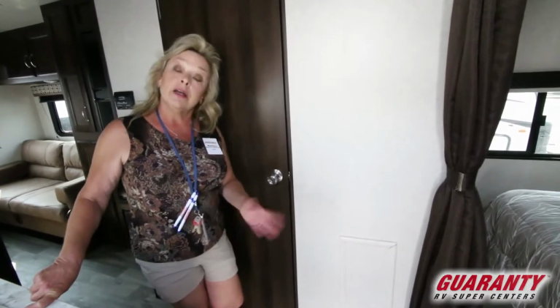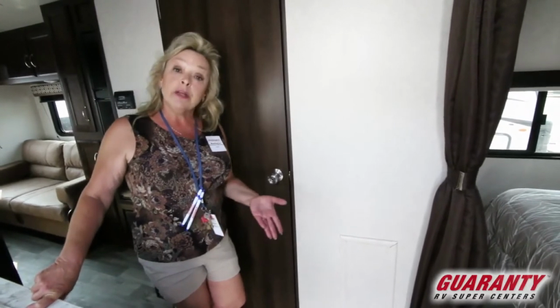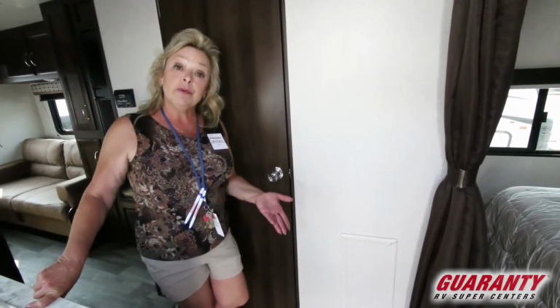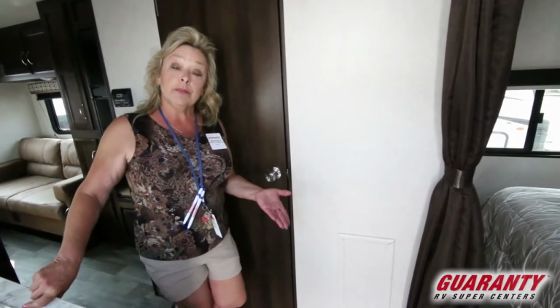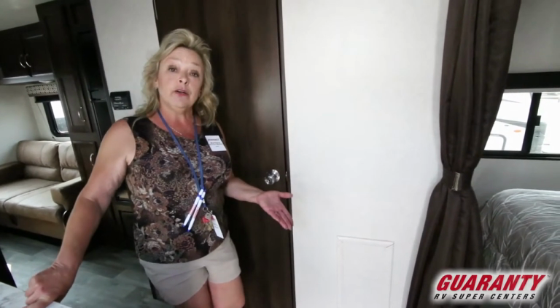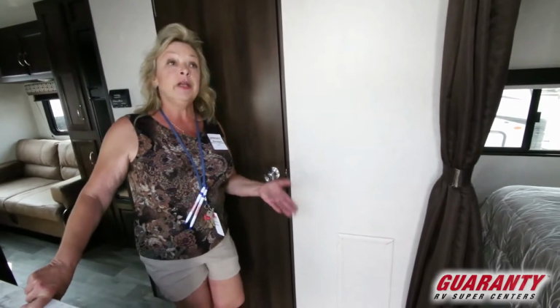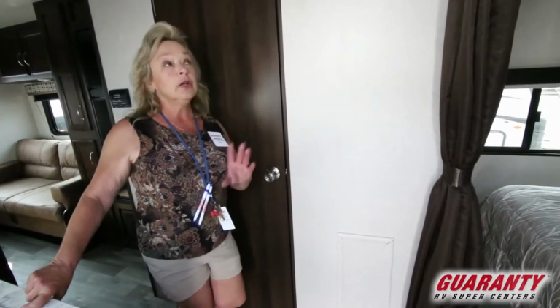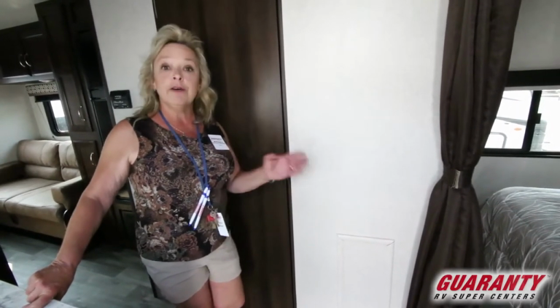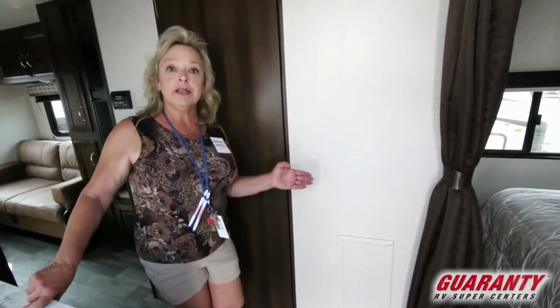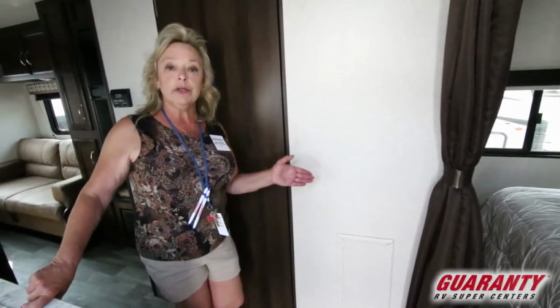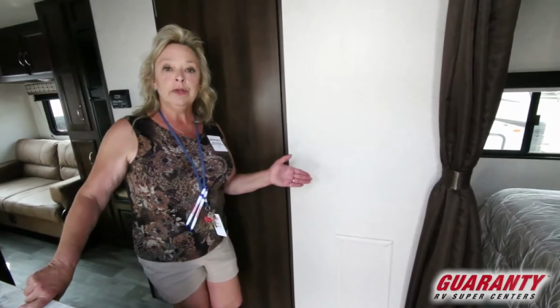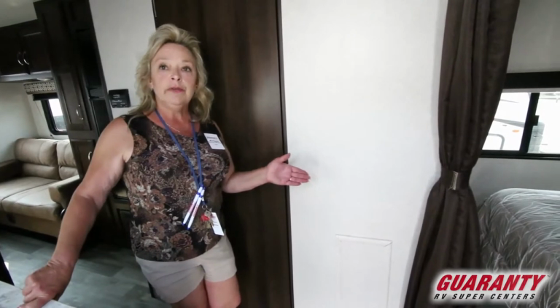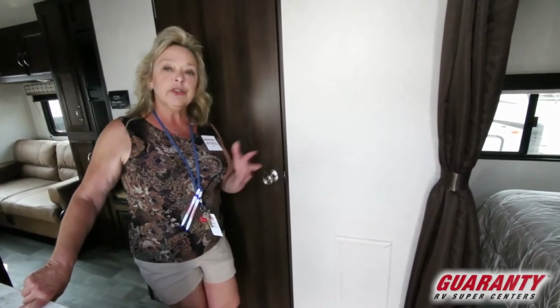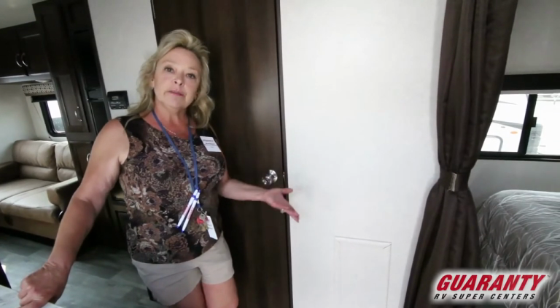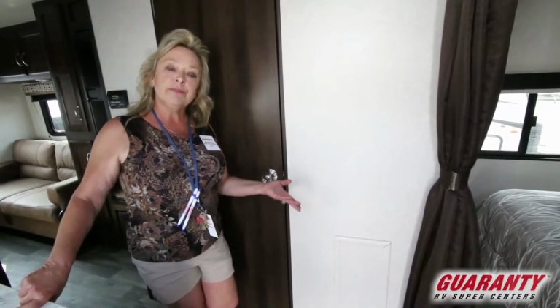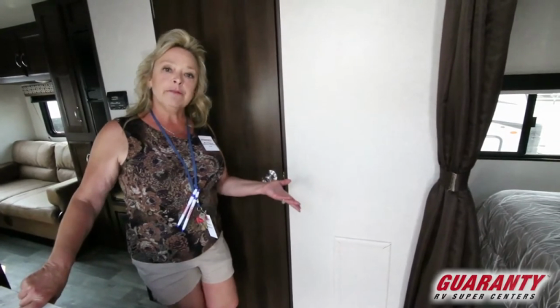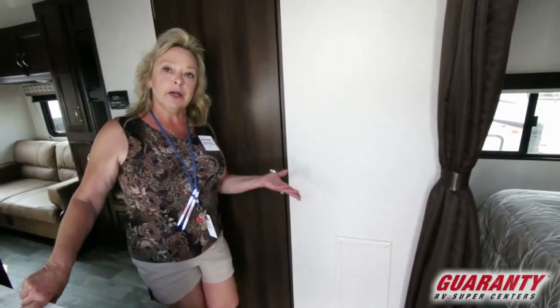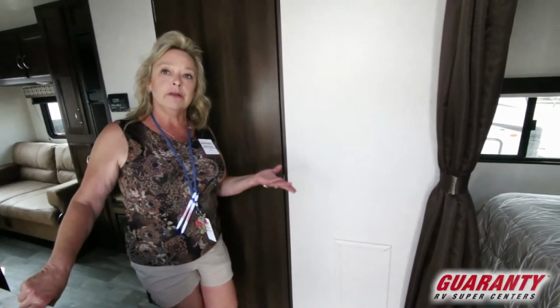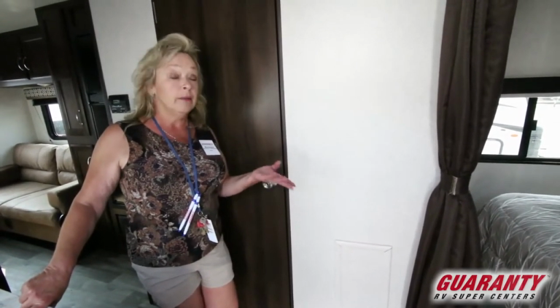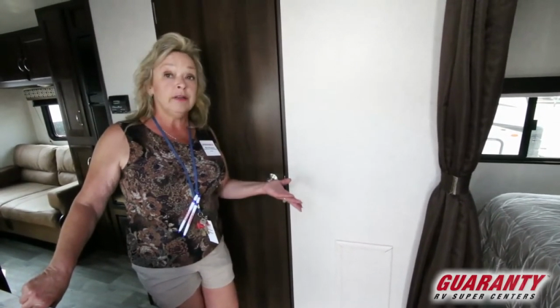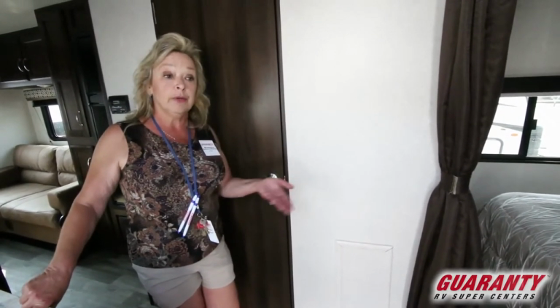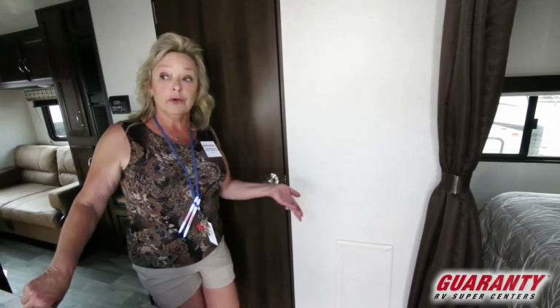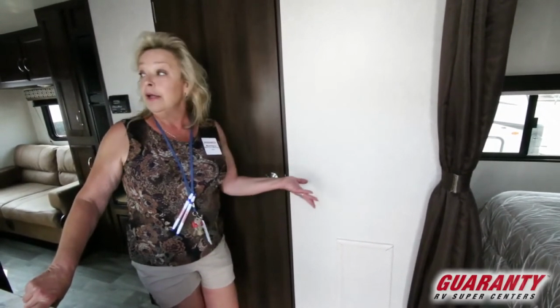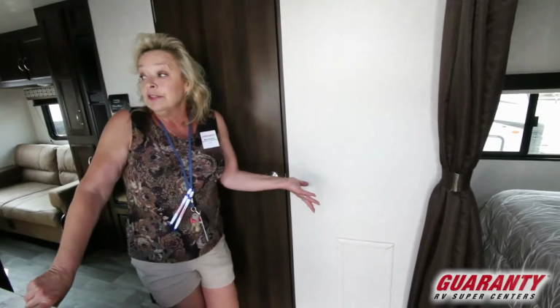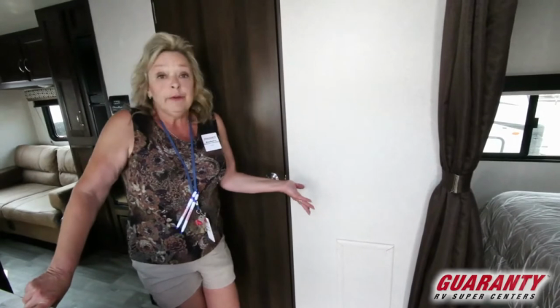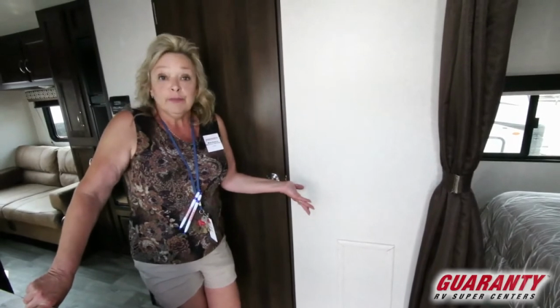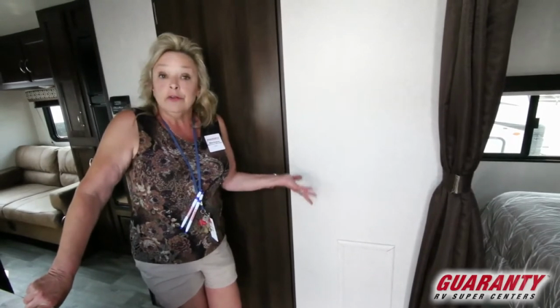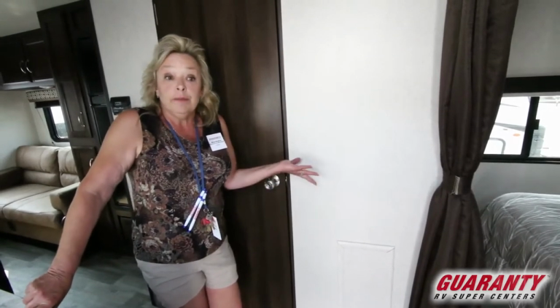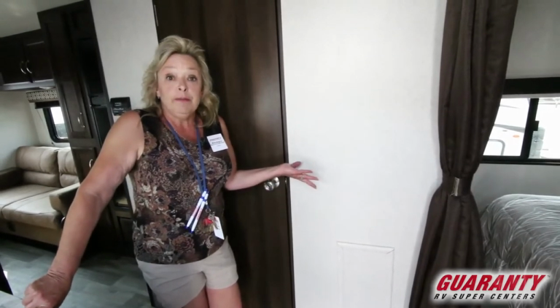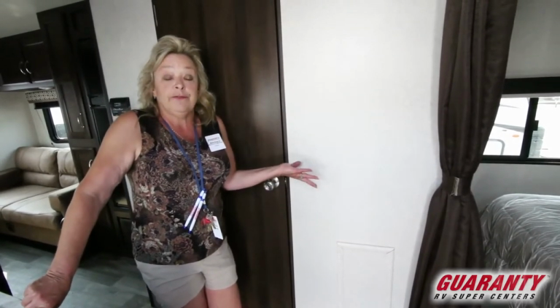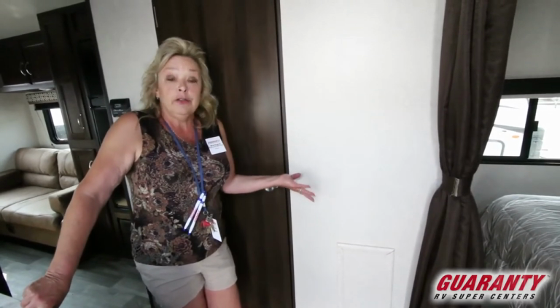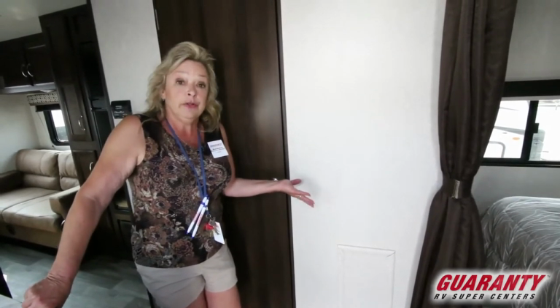I recommend that when people are buying an RV, look at that 5-to-10-year window — that's when you're going to get the most bang for your buck on the money that you put out for it. And this has a terrific price point. You're looking at a payment that's far under $200.